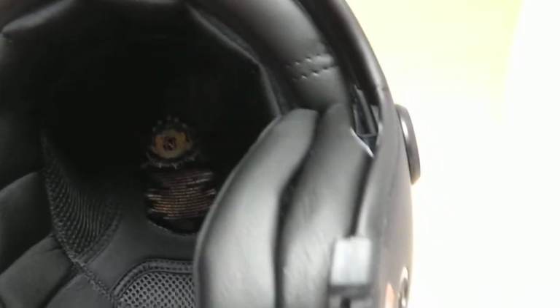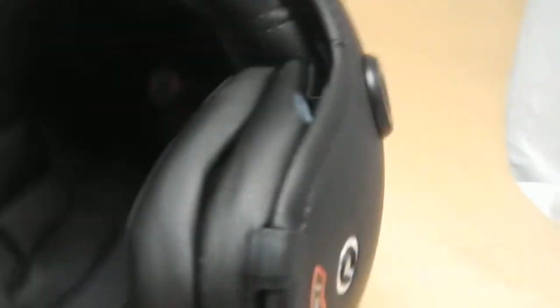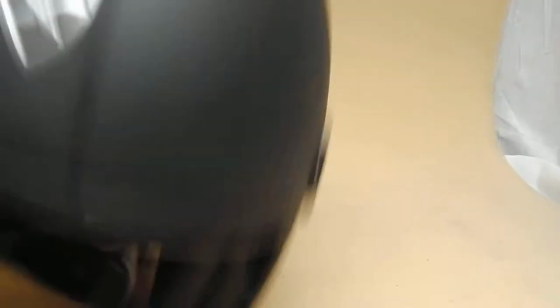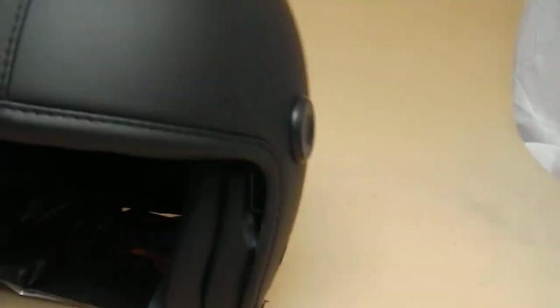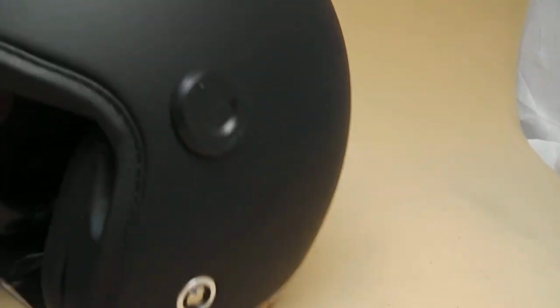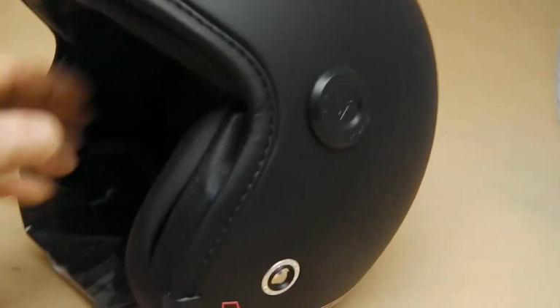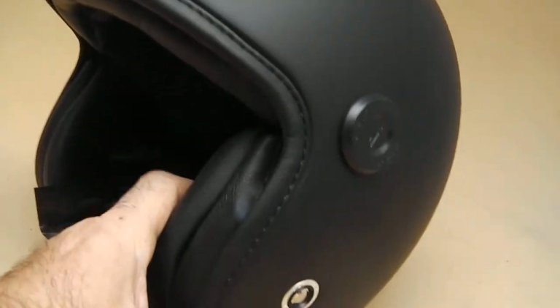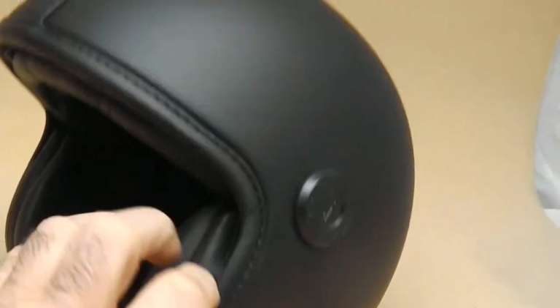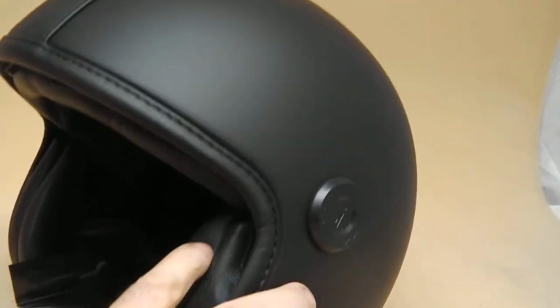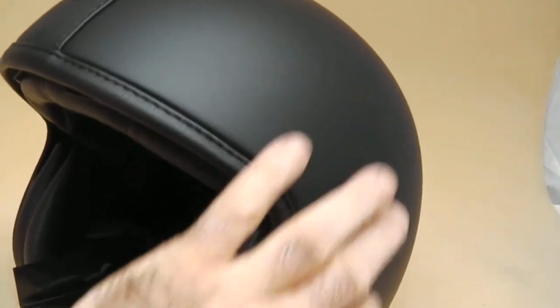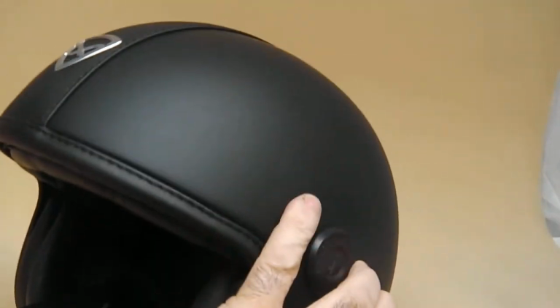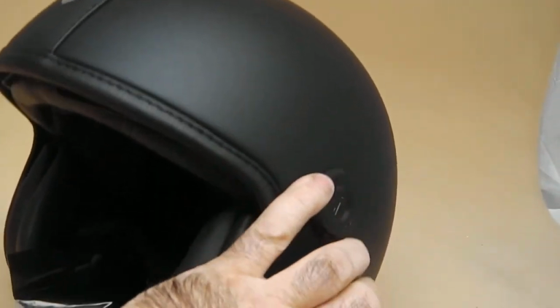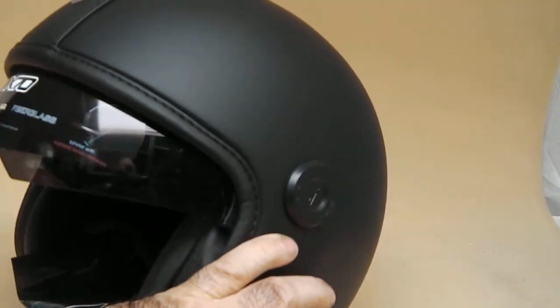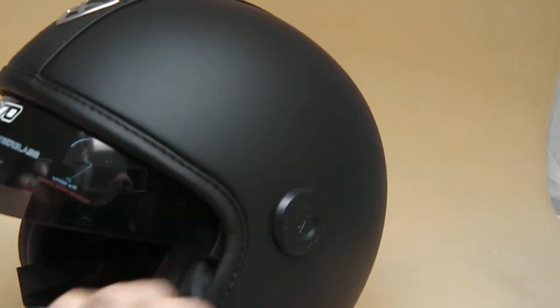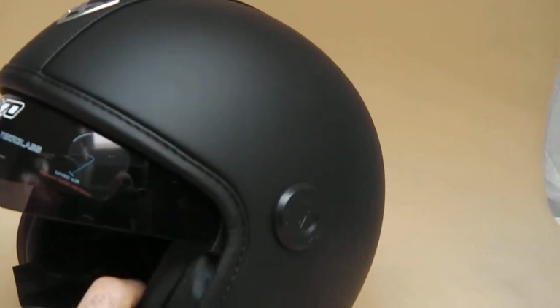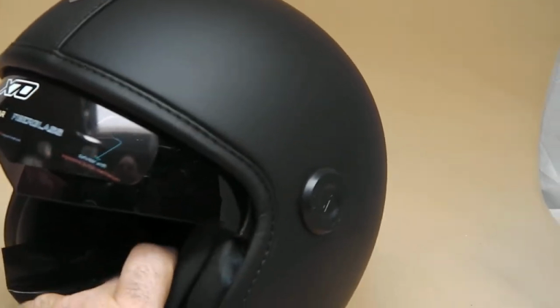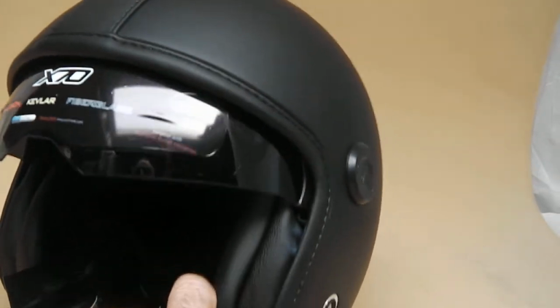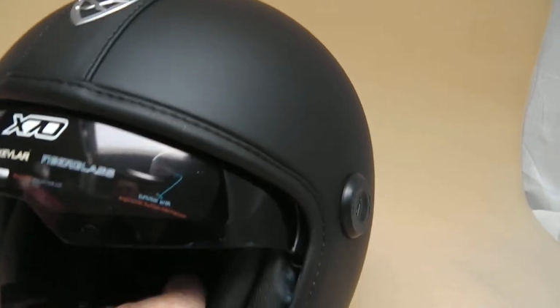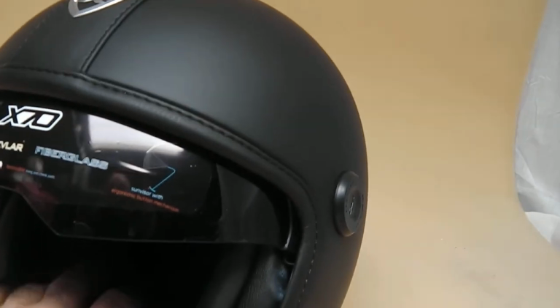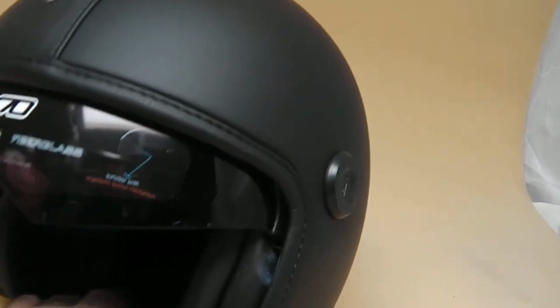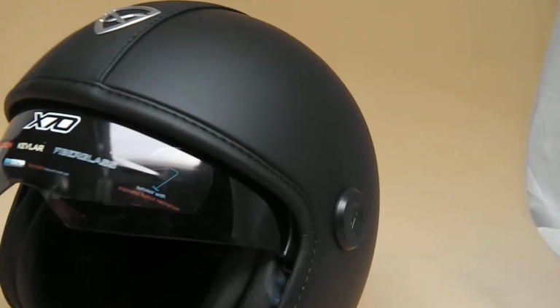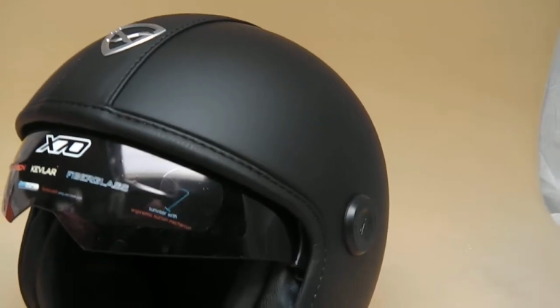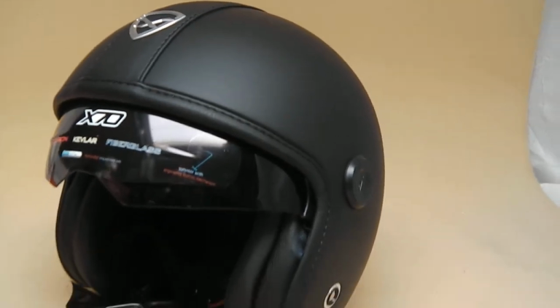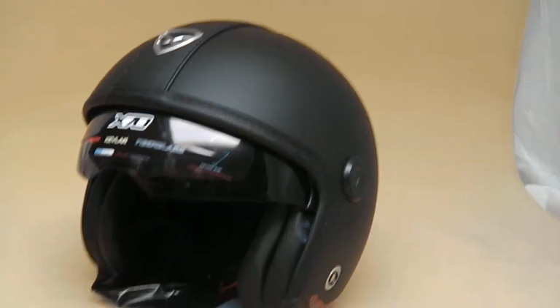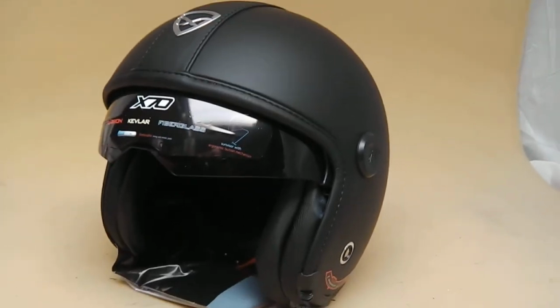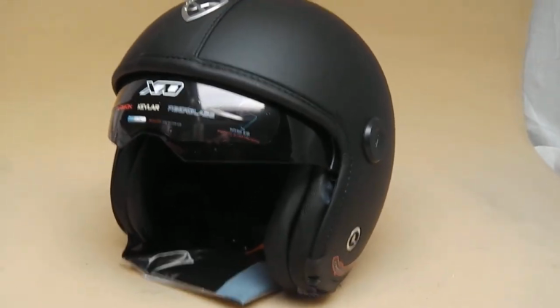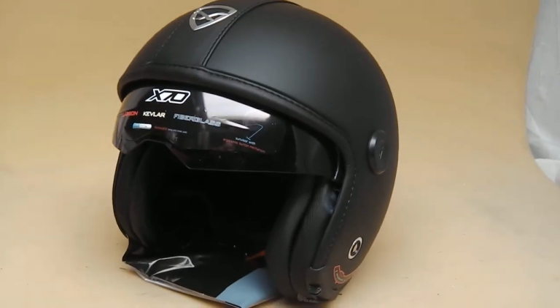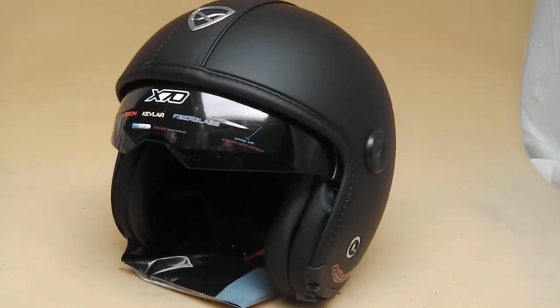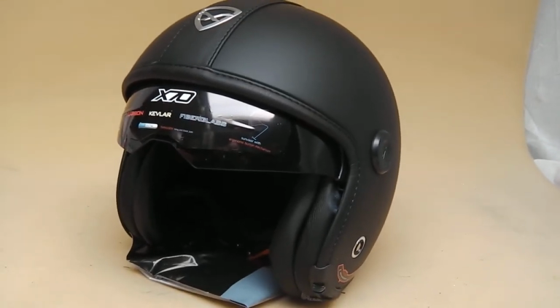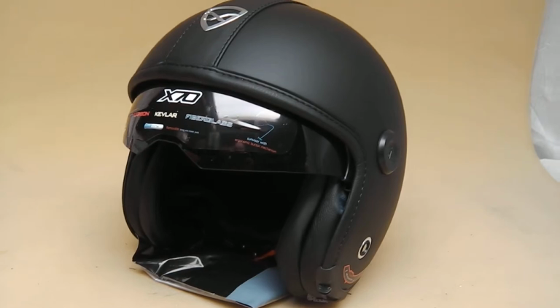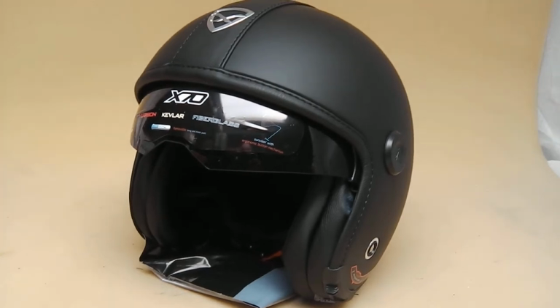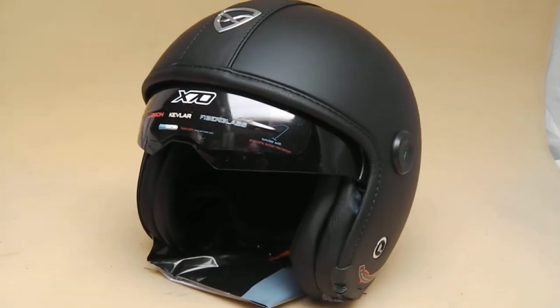It's a fantastically cool helmet, typical of Nexx in Portugal — very, very clever design. We've been selling Nexx helmets for a long, long time and continue to do so.